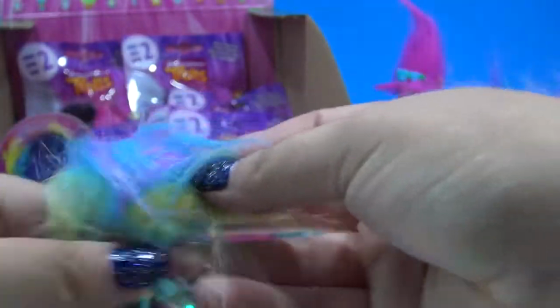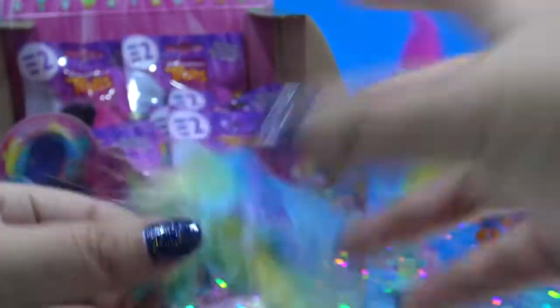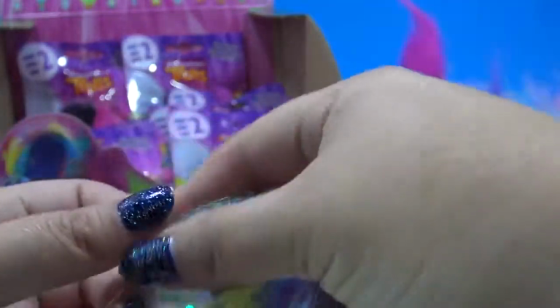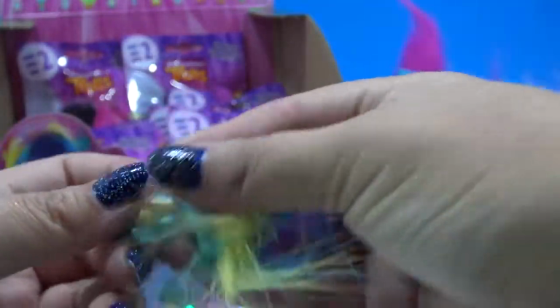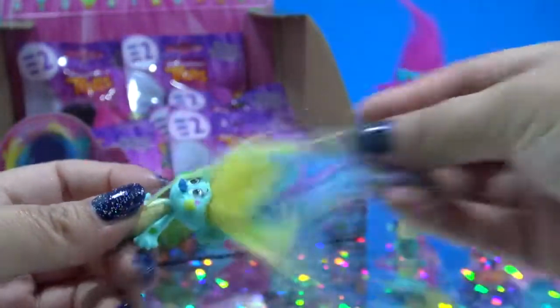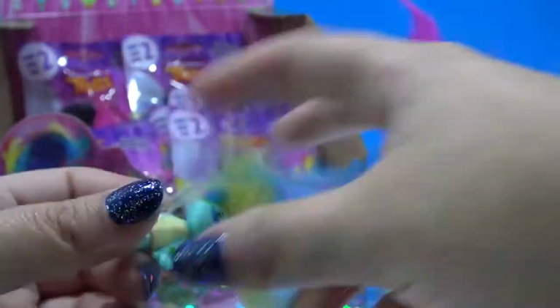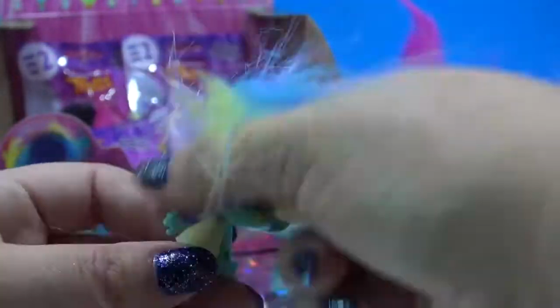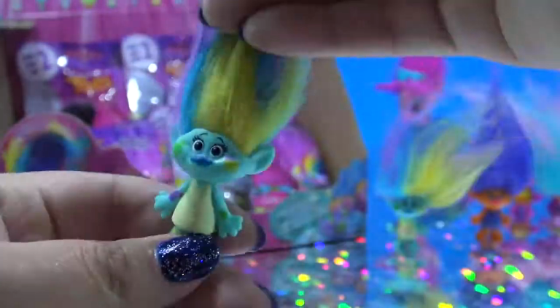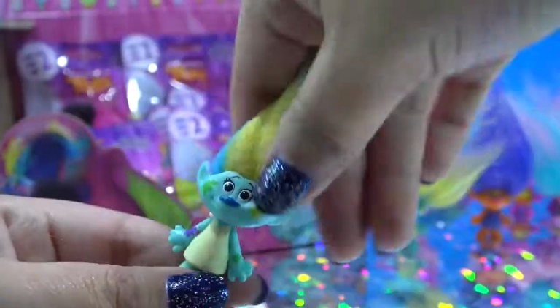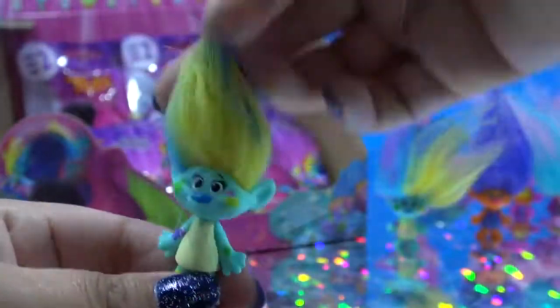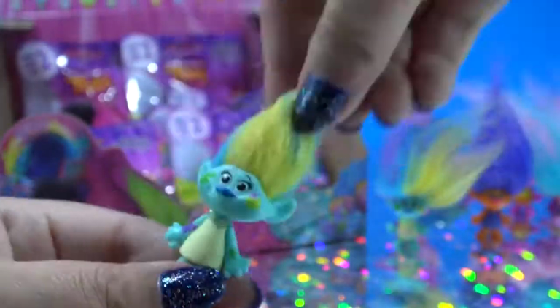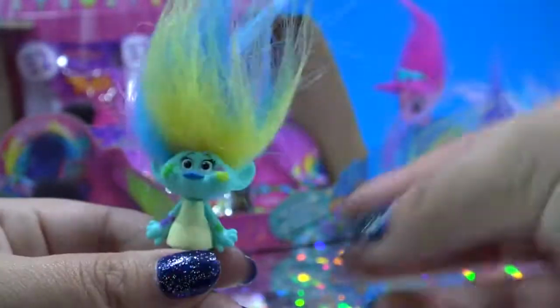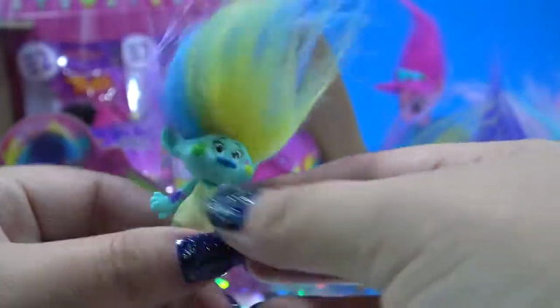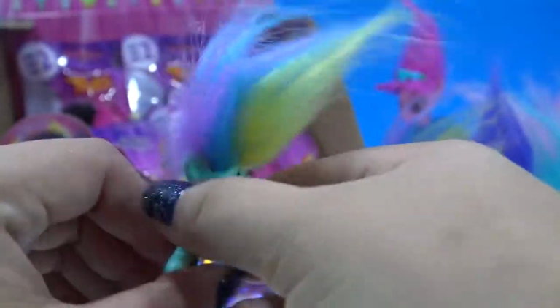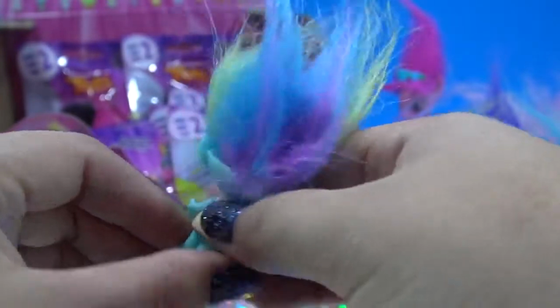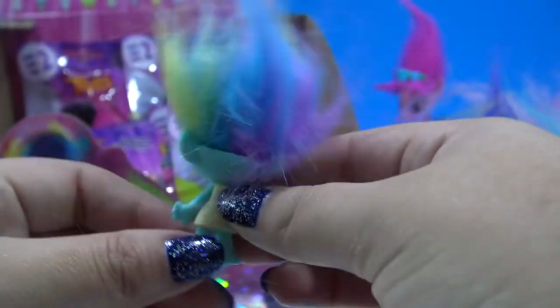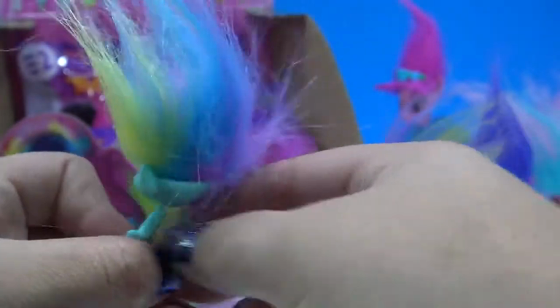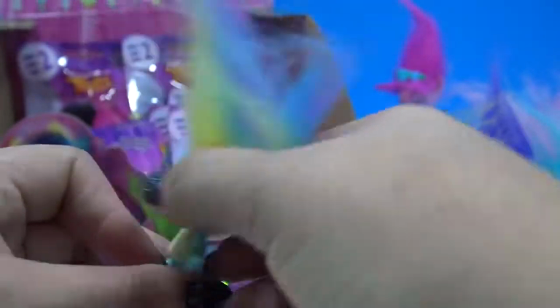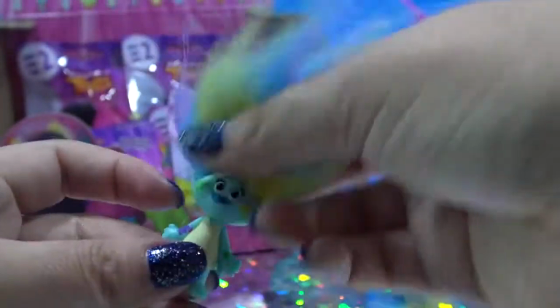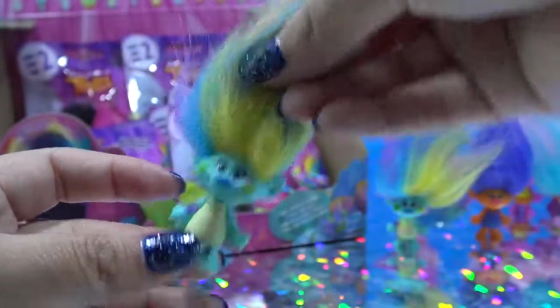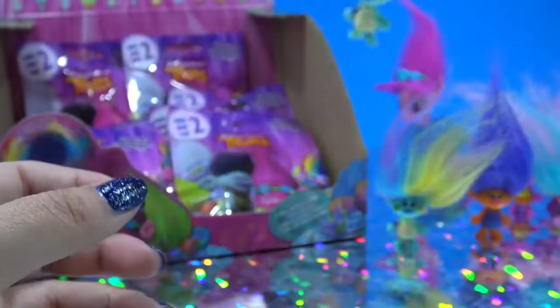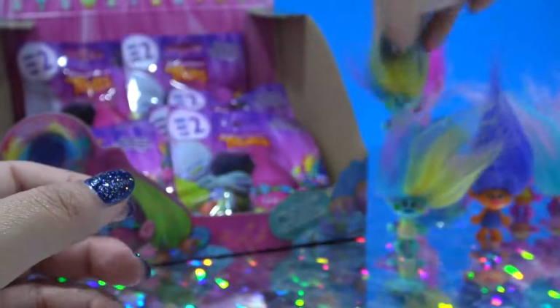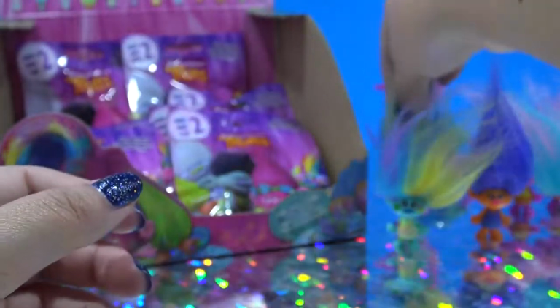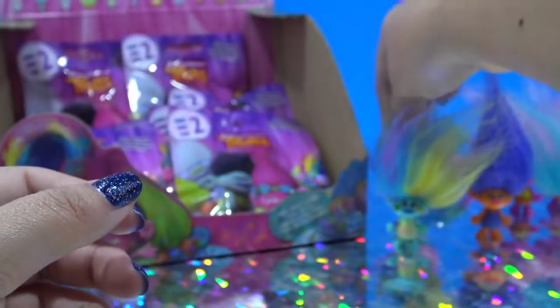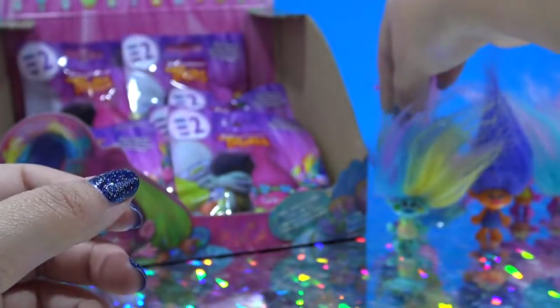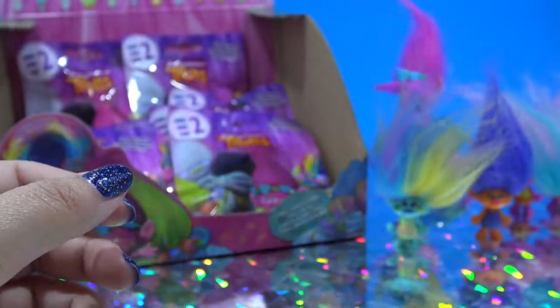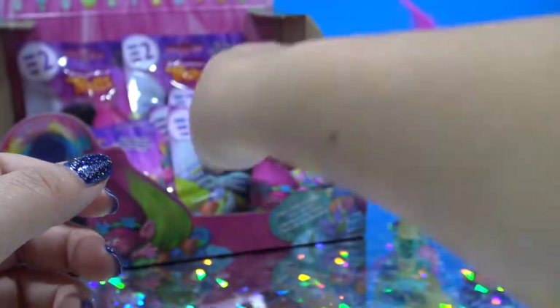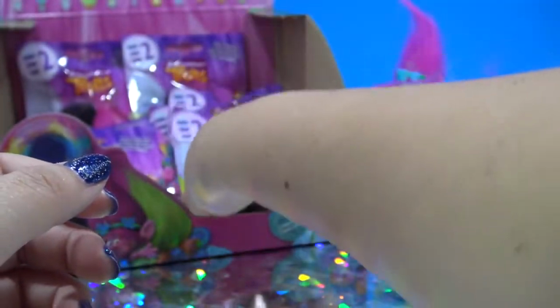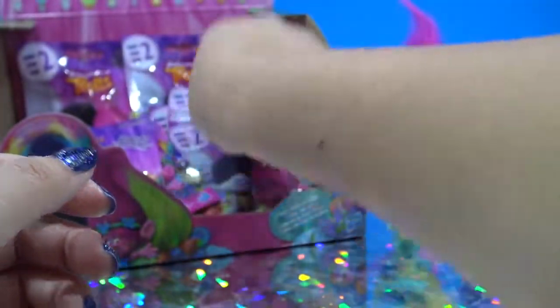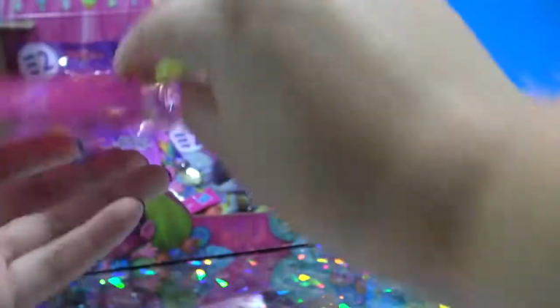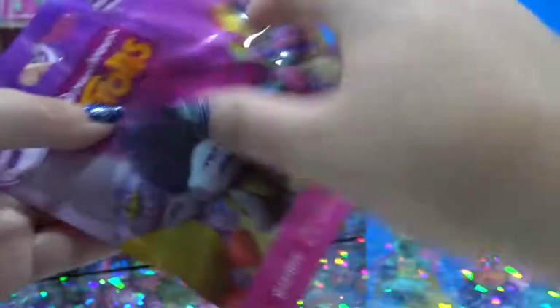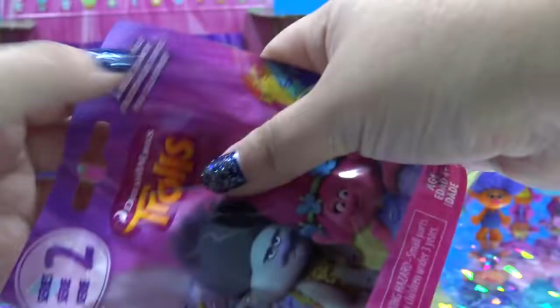It's another Harper. But you know what? I think Harper's so cool. I'm not mad at the fact that I got two of them. Maybe I can customize one.